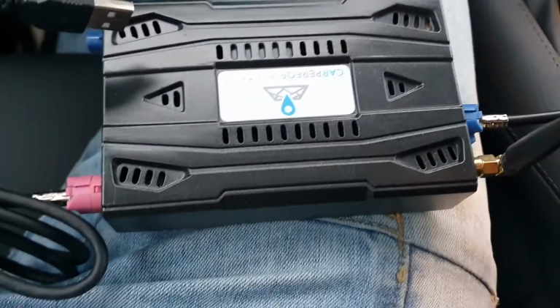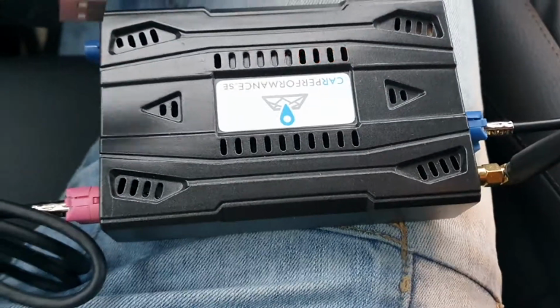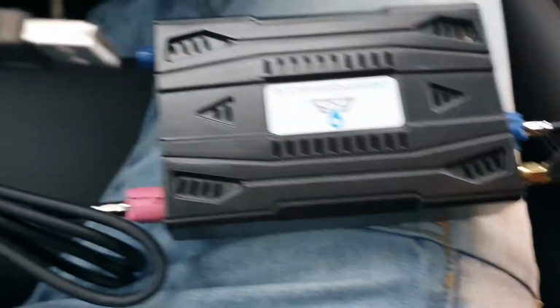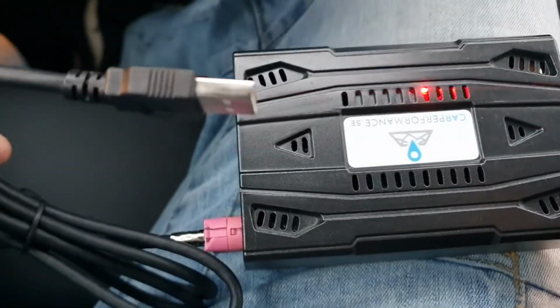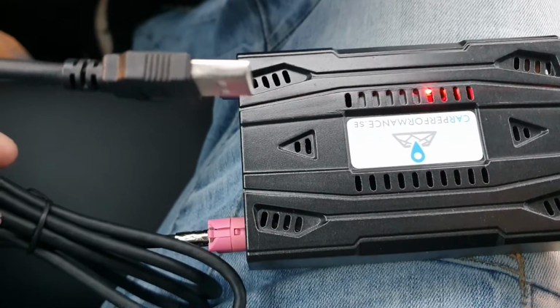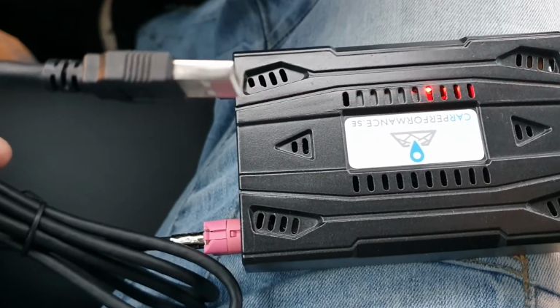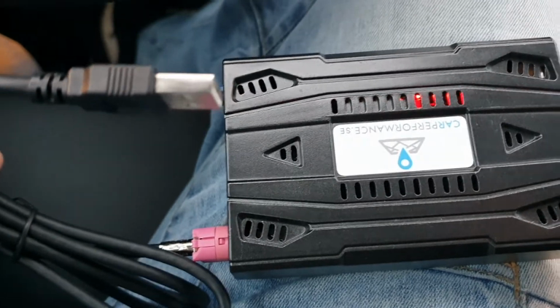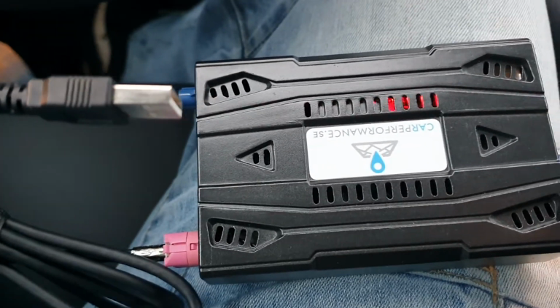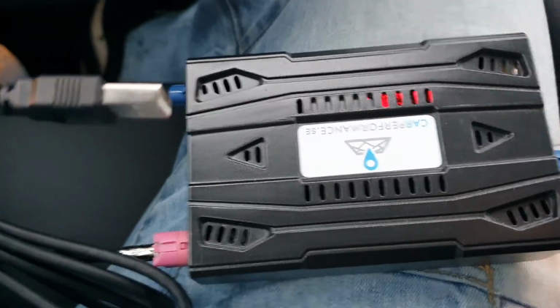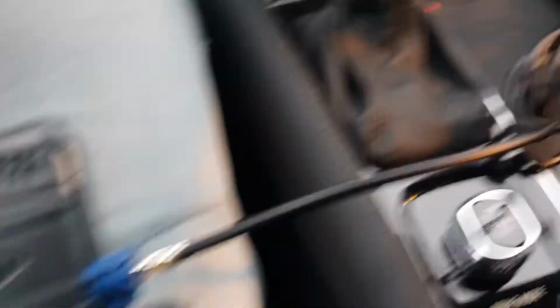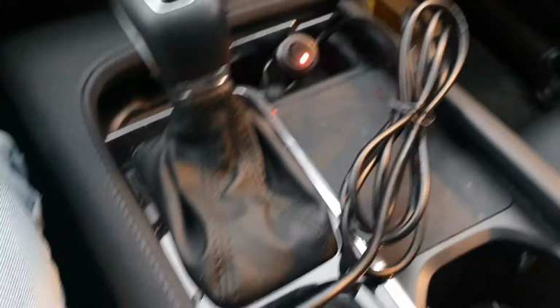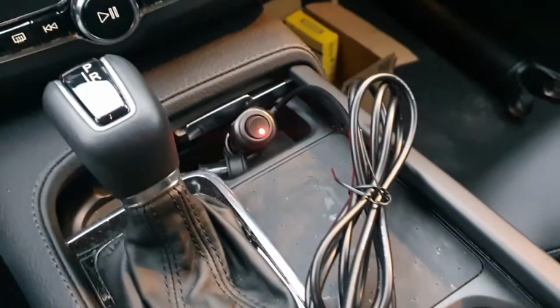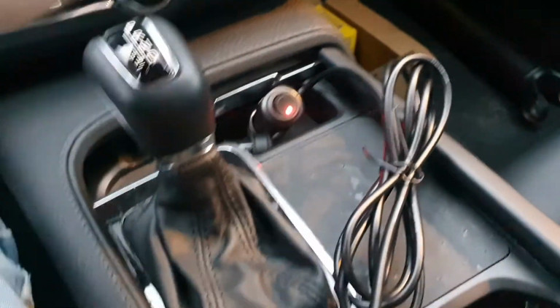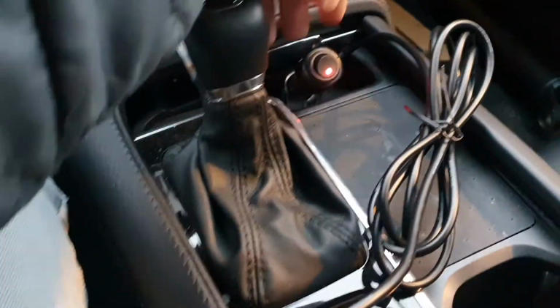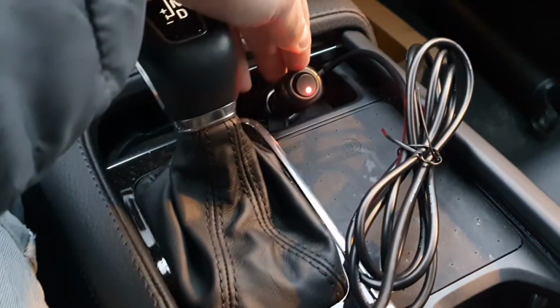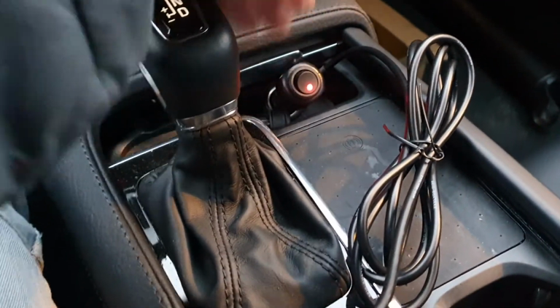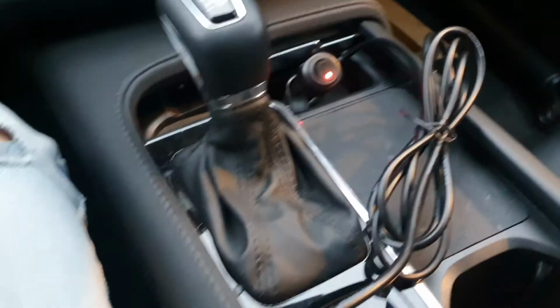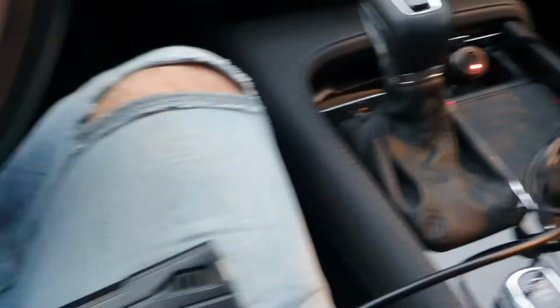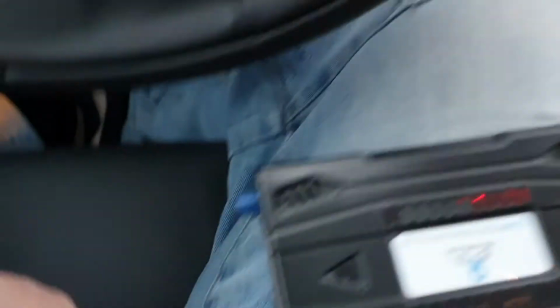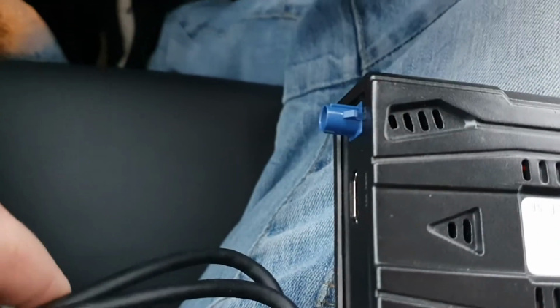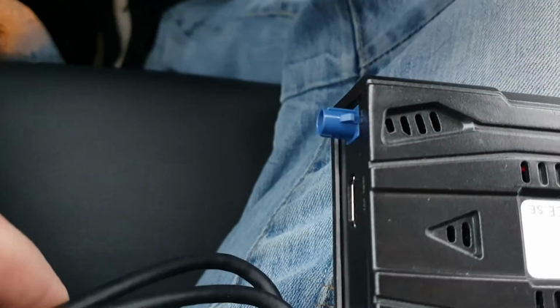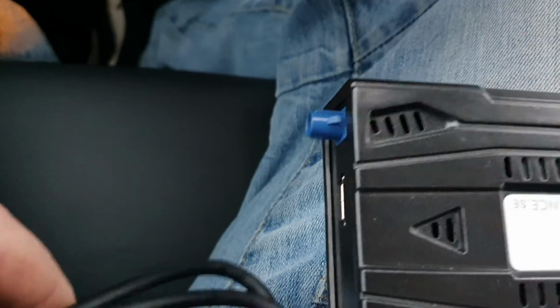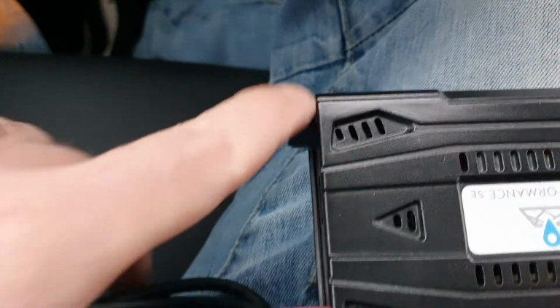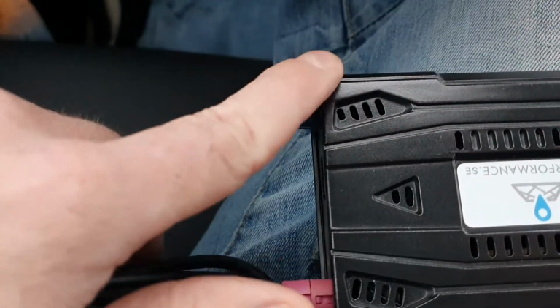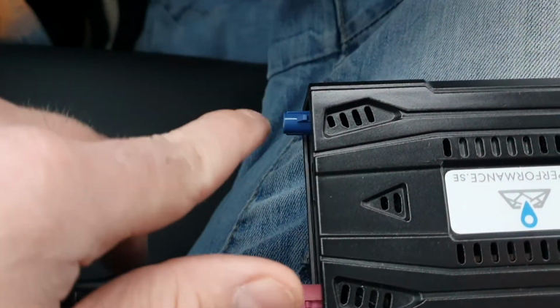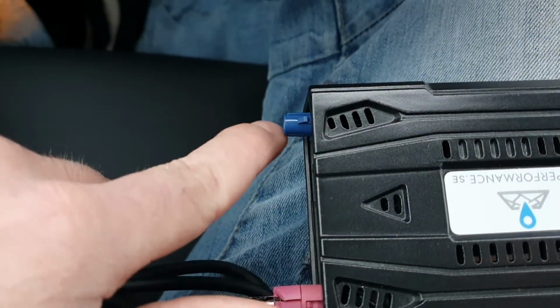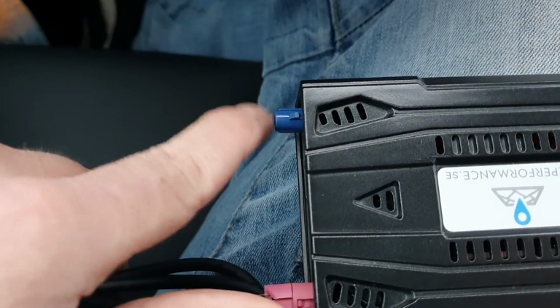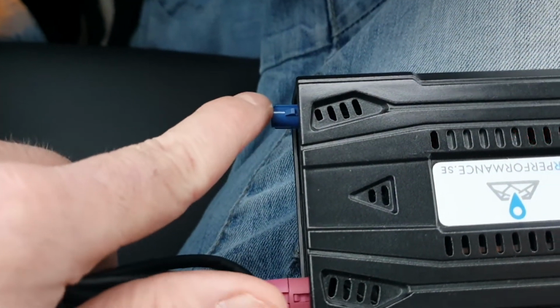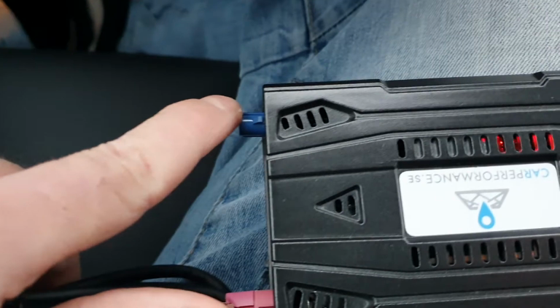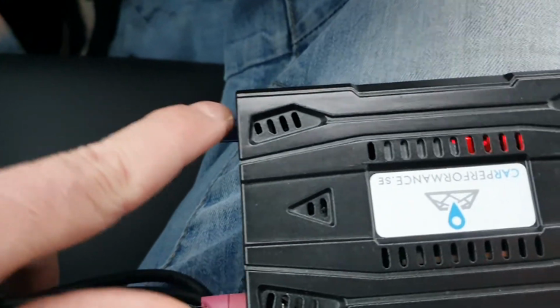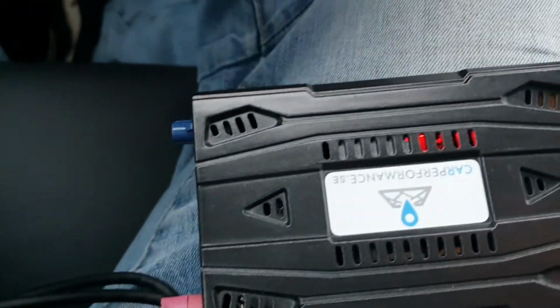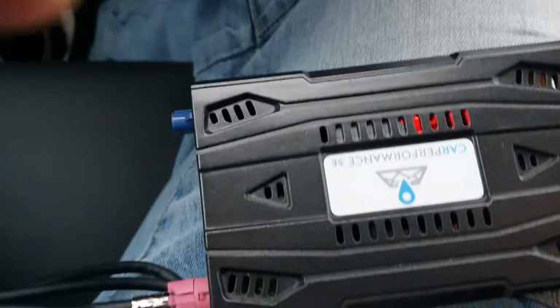It's a box — one USB that you plug into the USB hub, and one cigarette lighter plus 12V. Our system also comes with a GPS antenna if you want to use the GPS function.